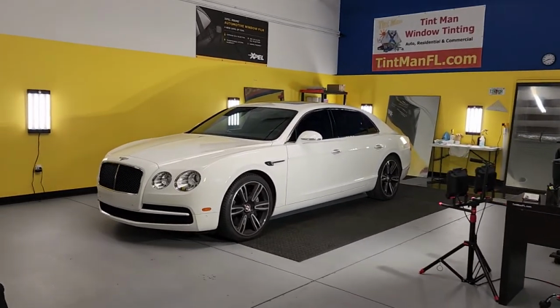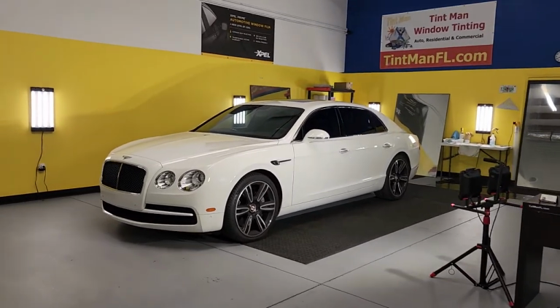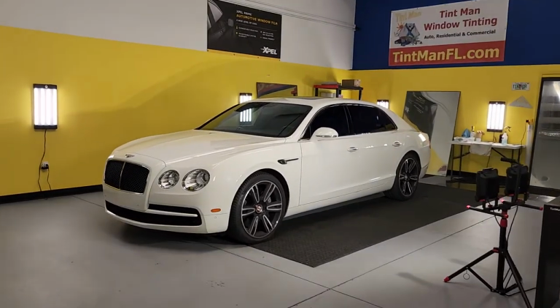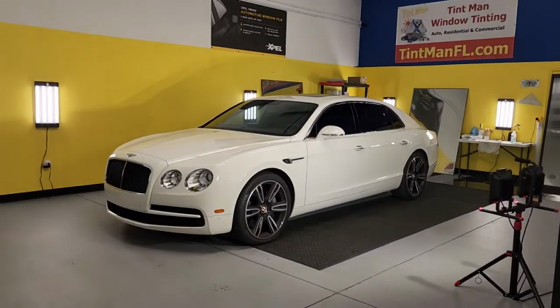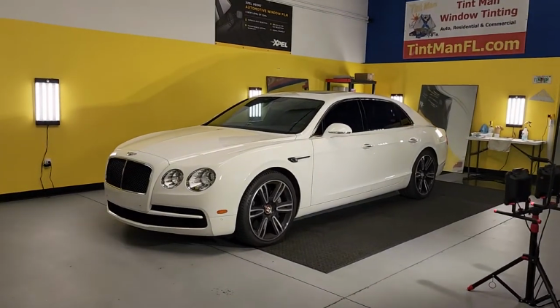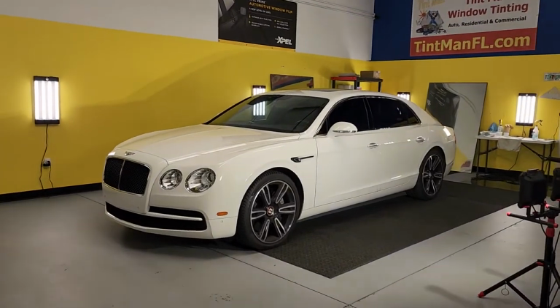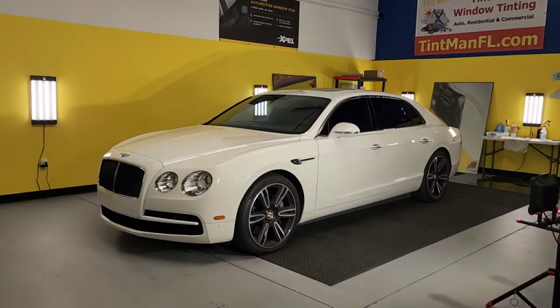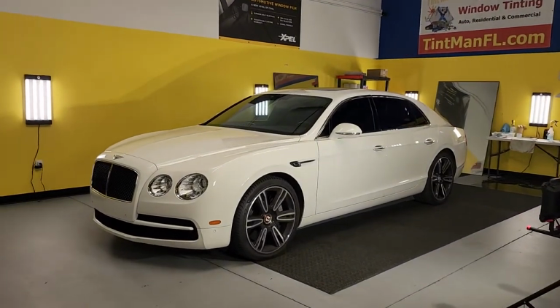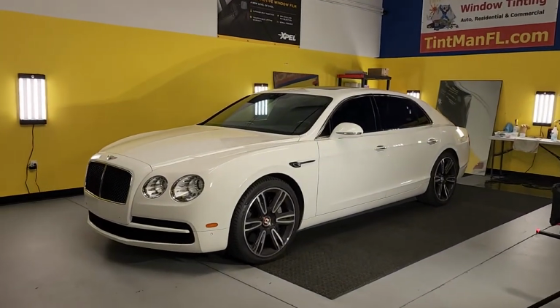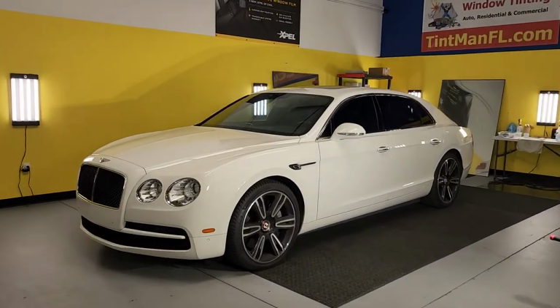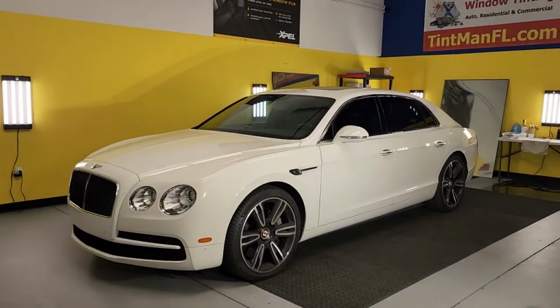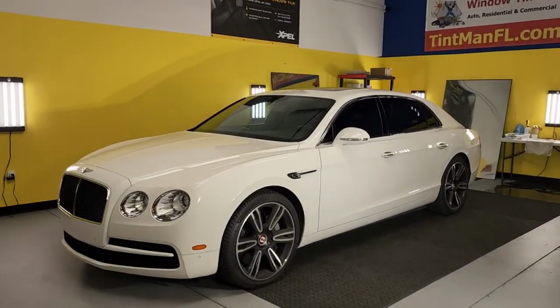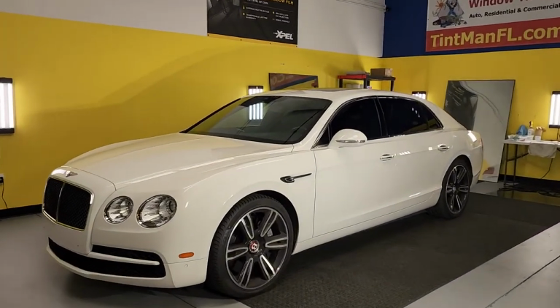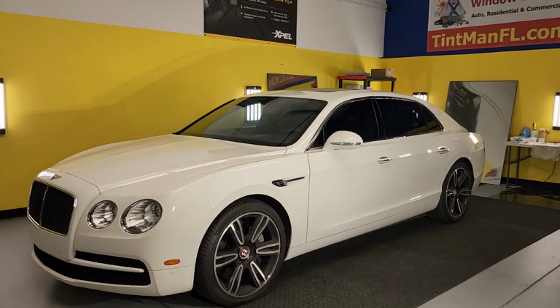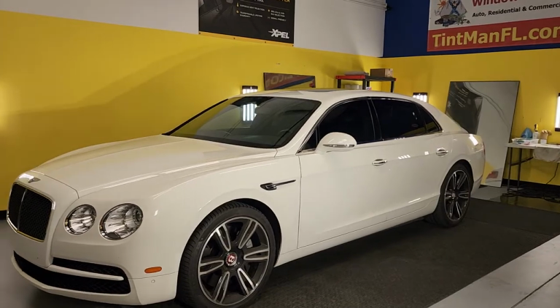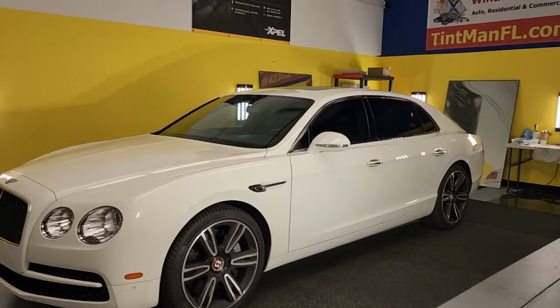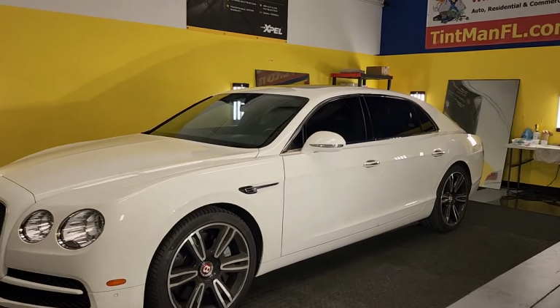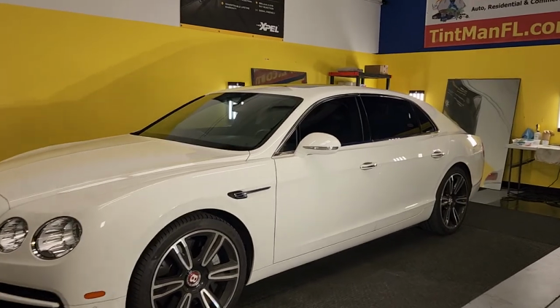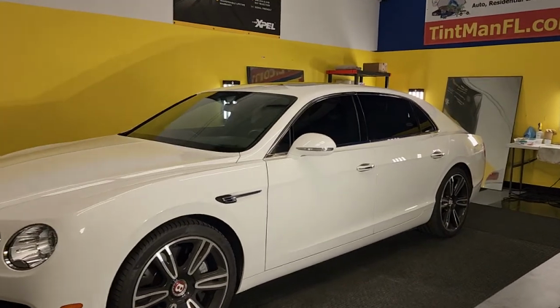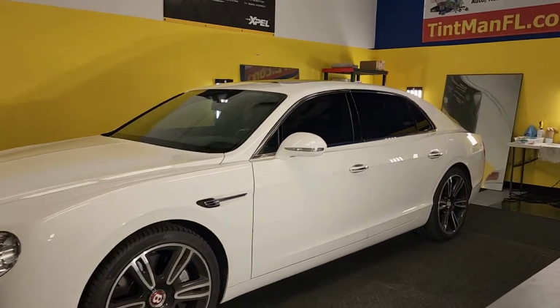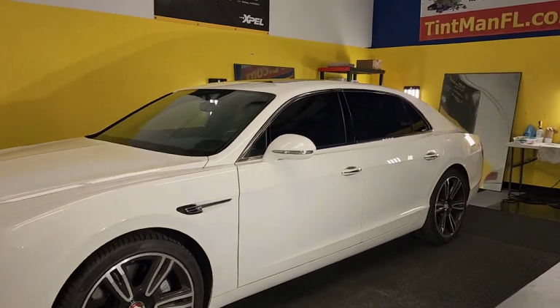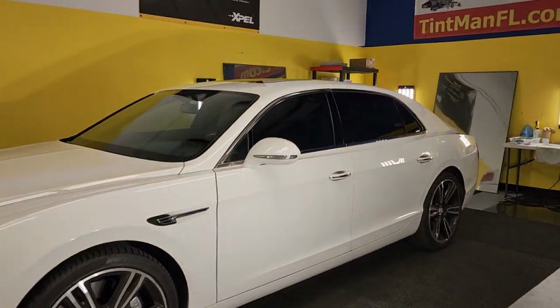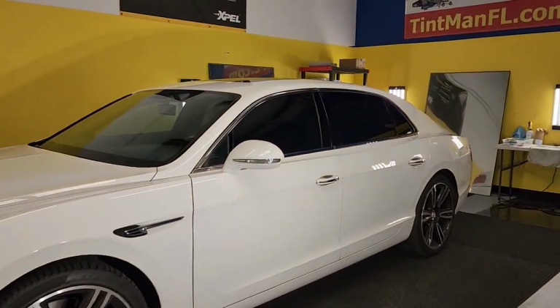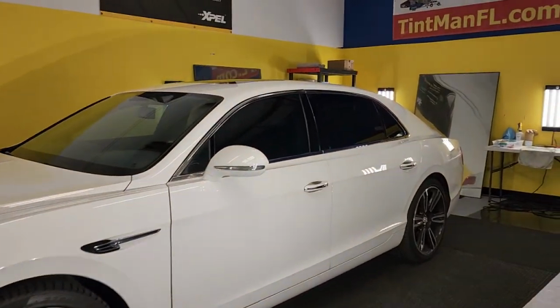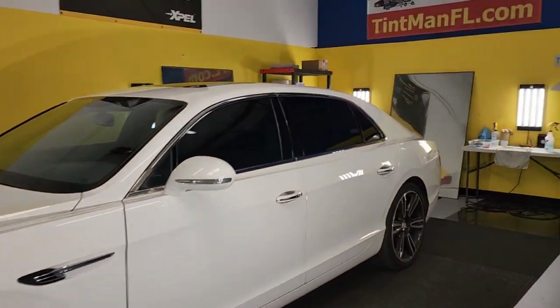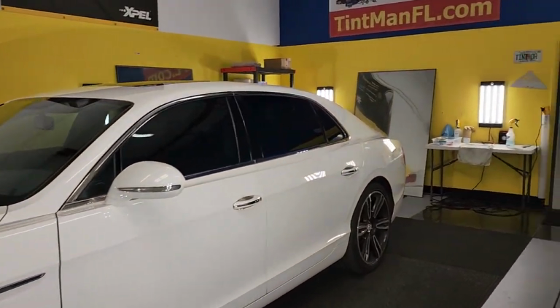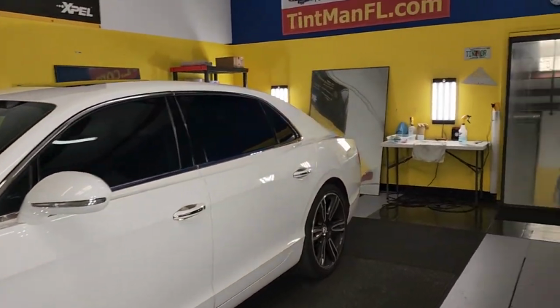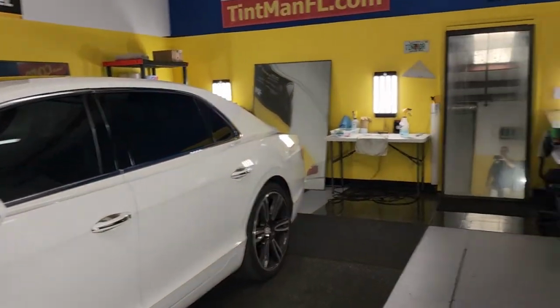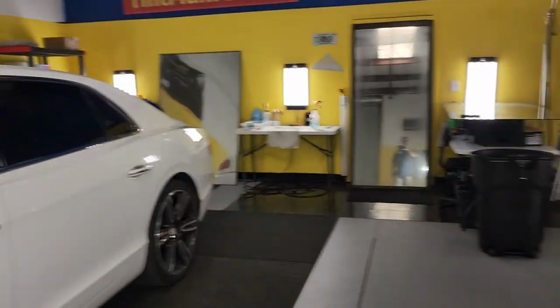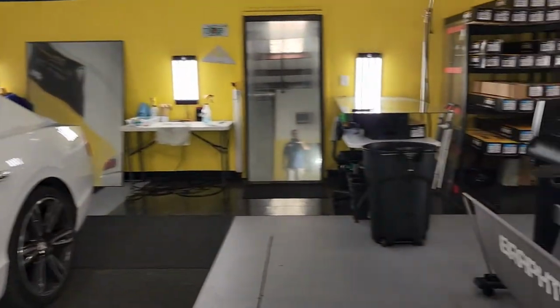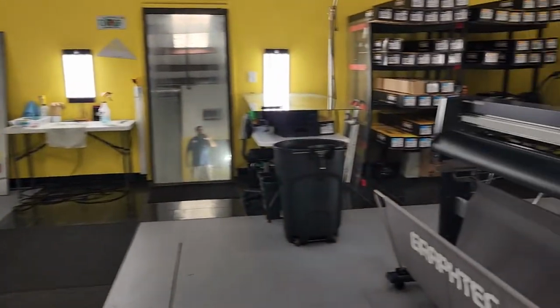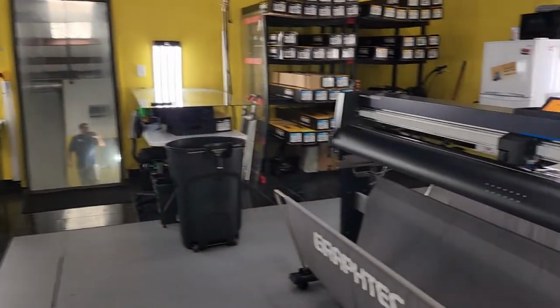Here we have a Bentley Flying Spur that we have the Expel XR Plus Super Ceramic 30 on the front two doors and 15 on the rear windows.